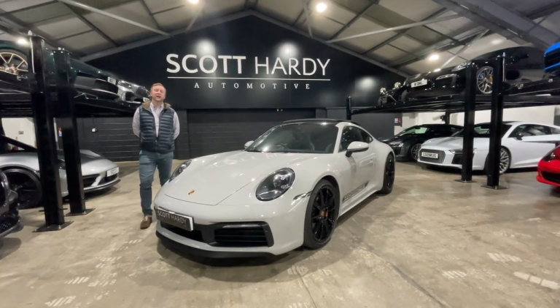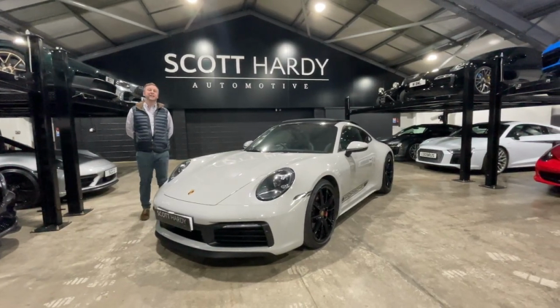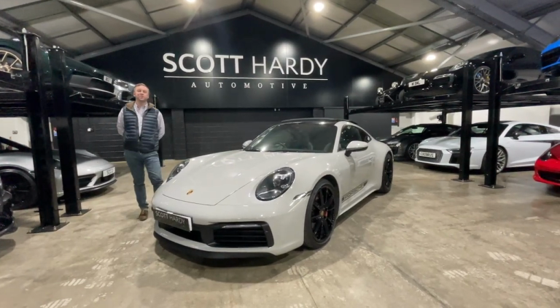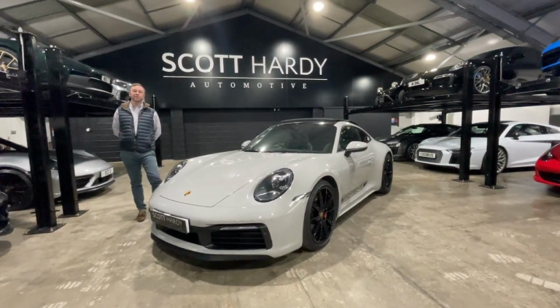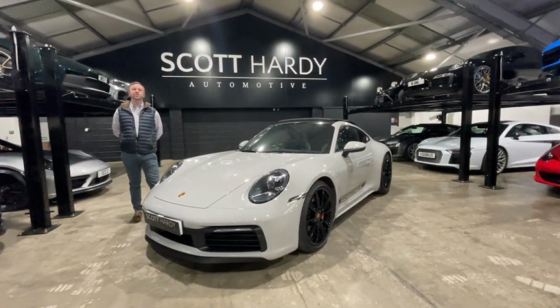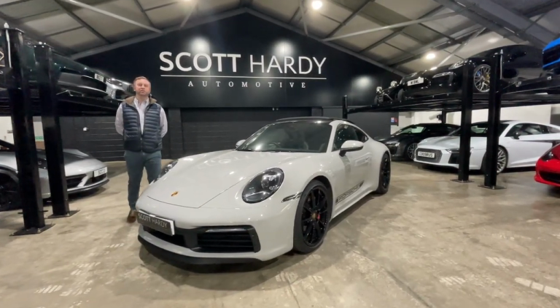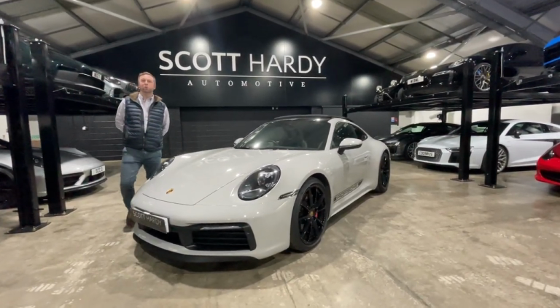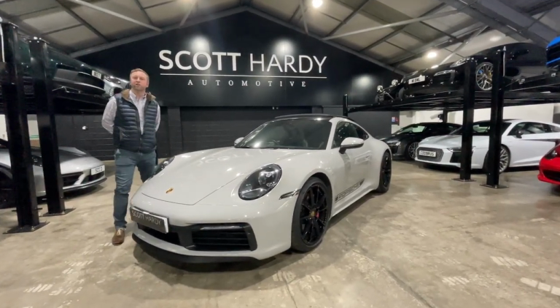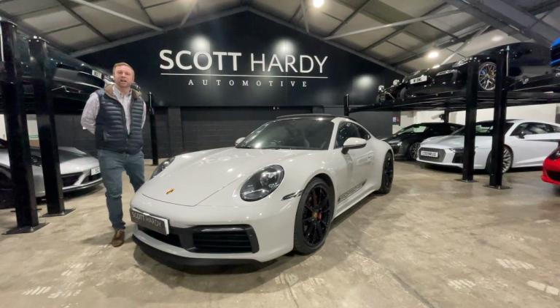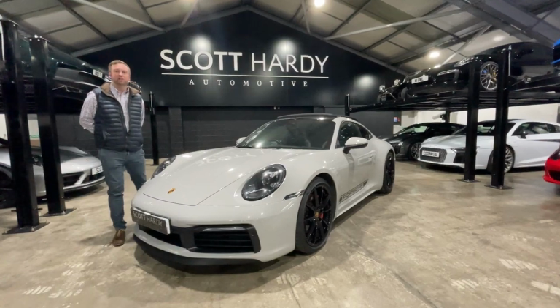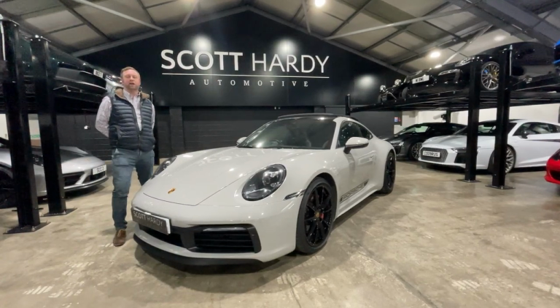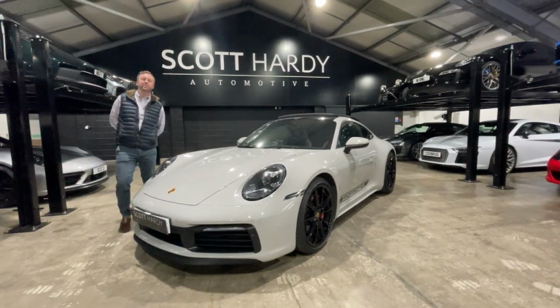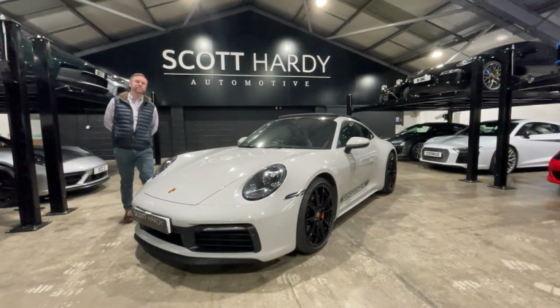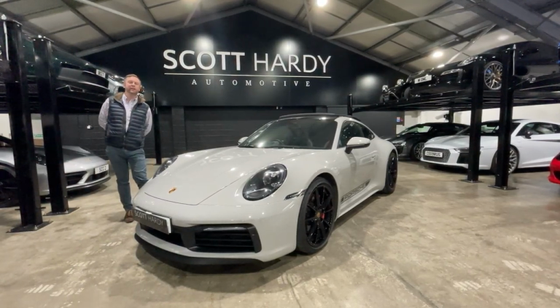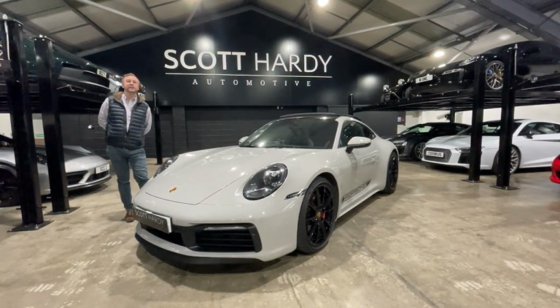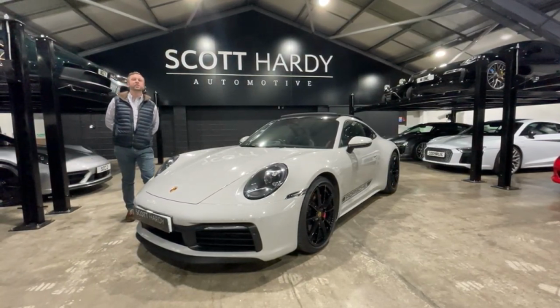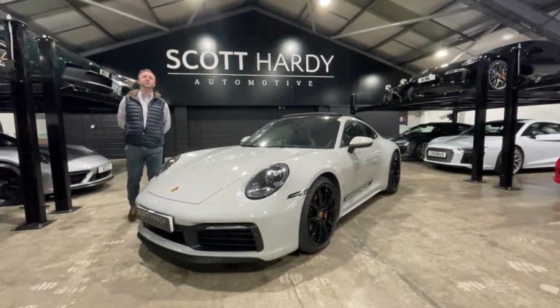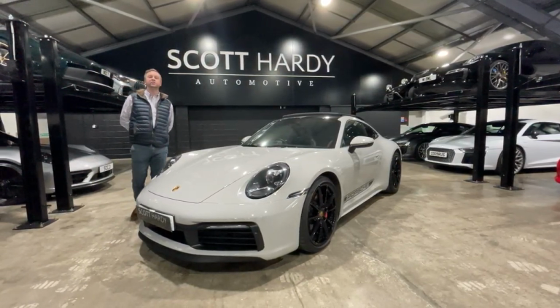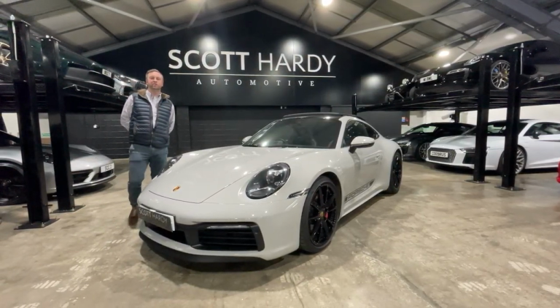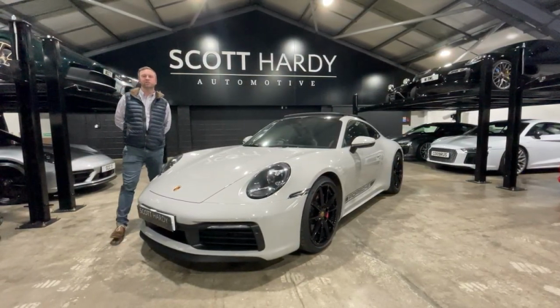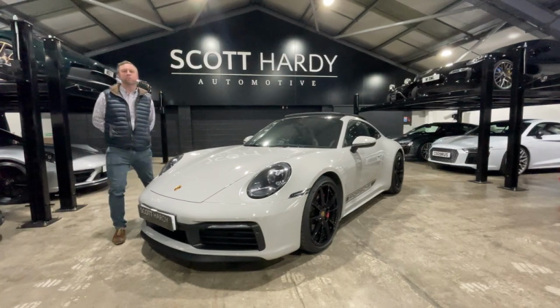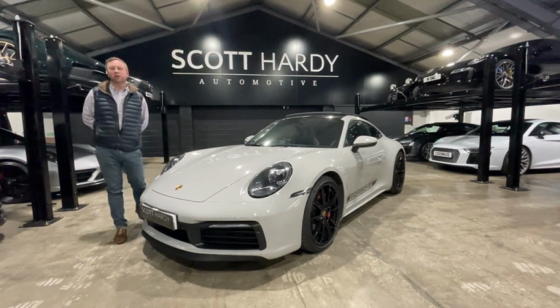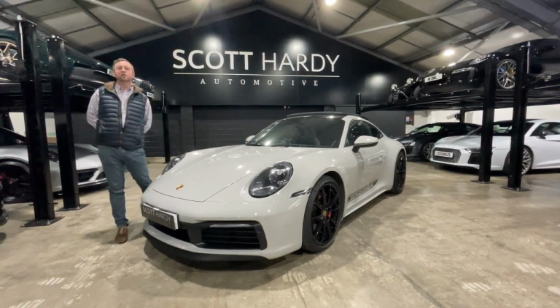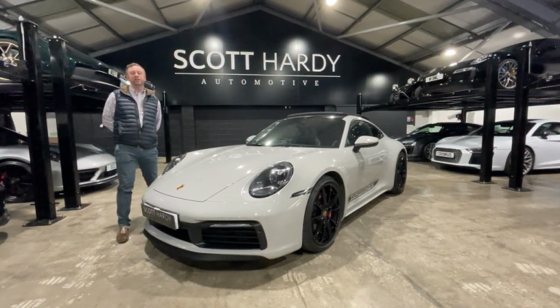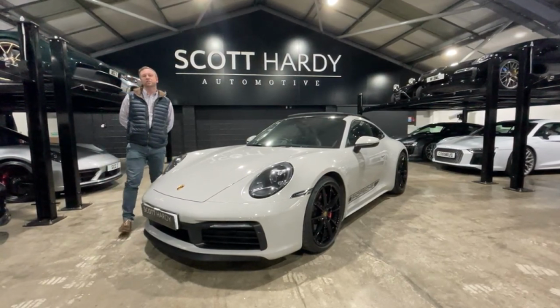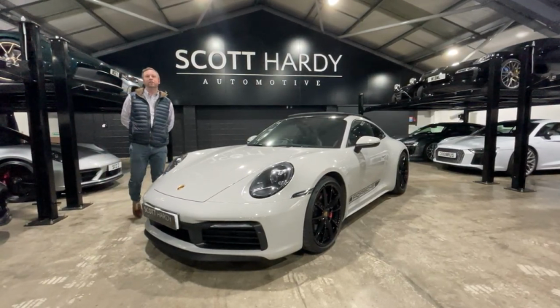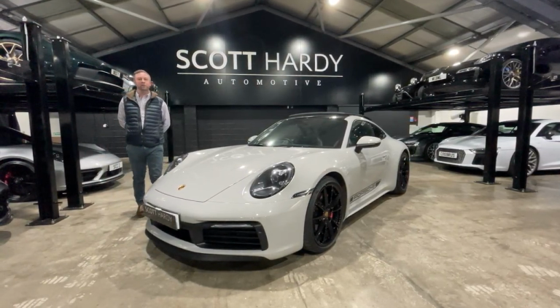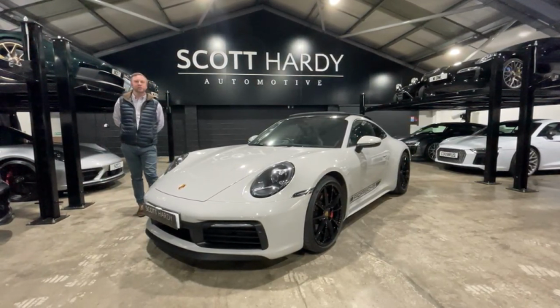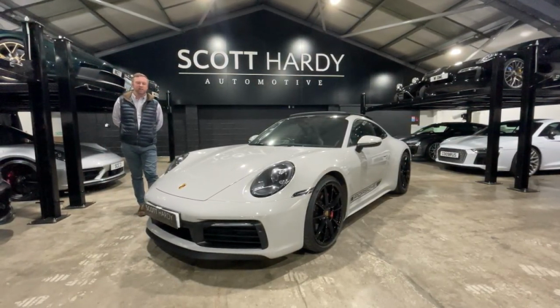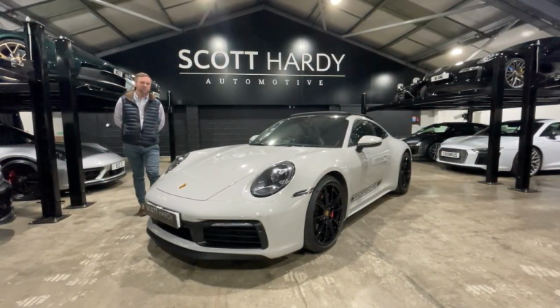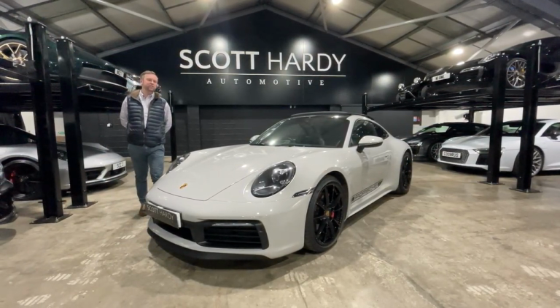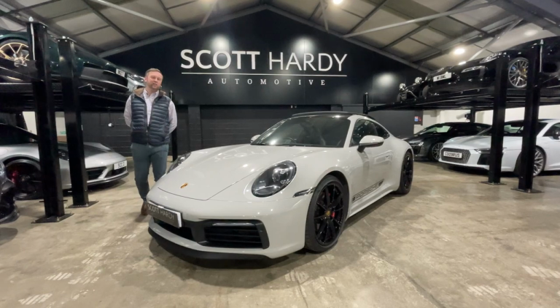Hi, and let me present to you this beautiful Porsche 992 Carrera S finished in crayon grey. This car is a 2021 71-plate car, covered 6,500 miles, finished in crayon grey.